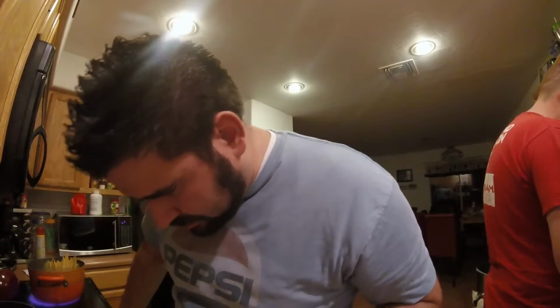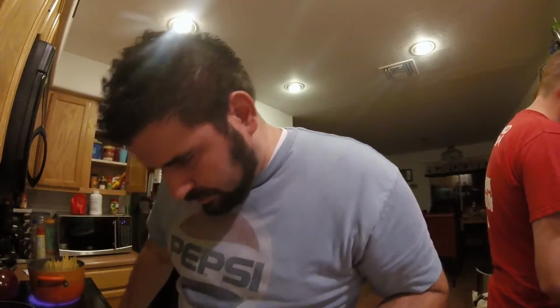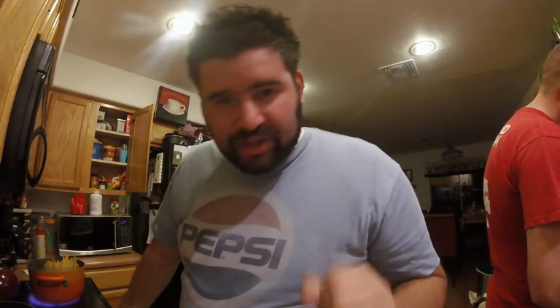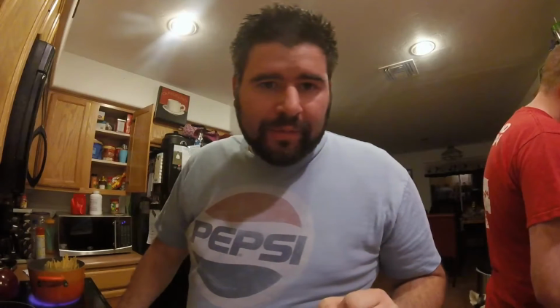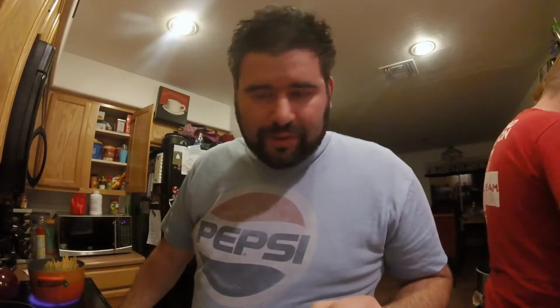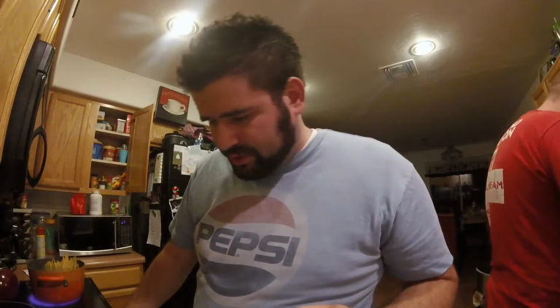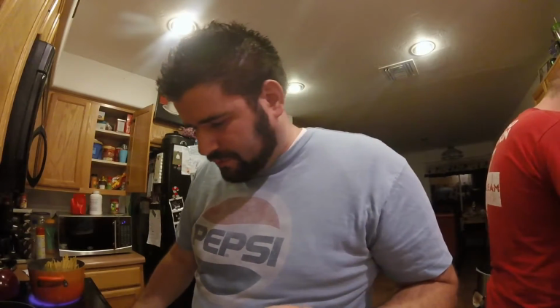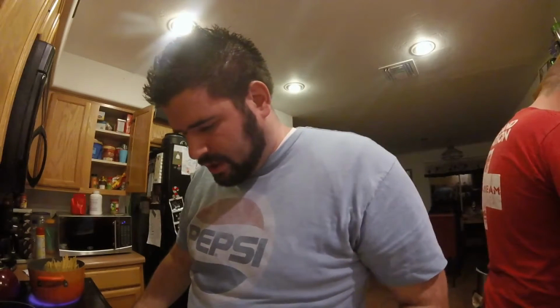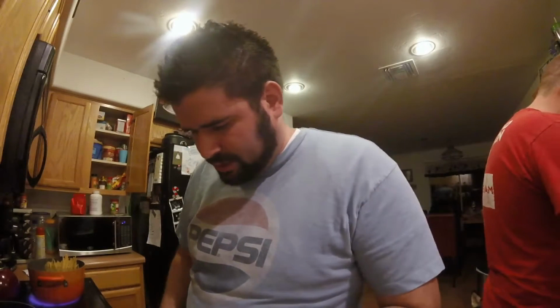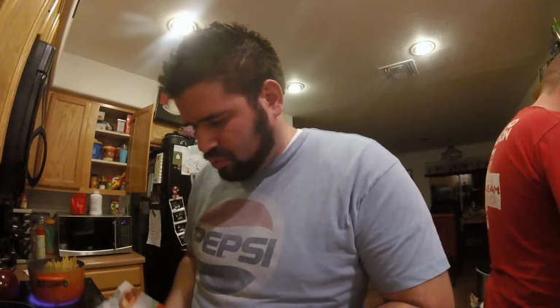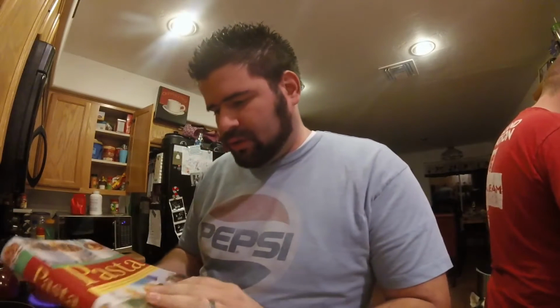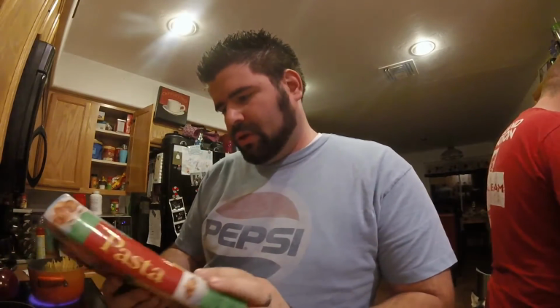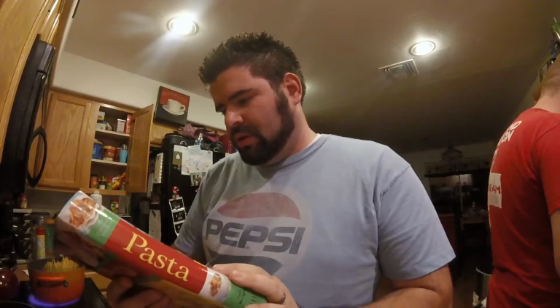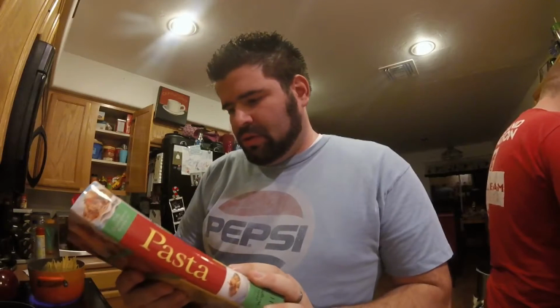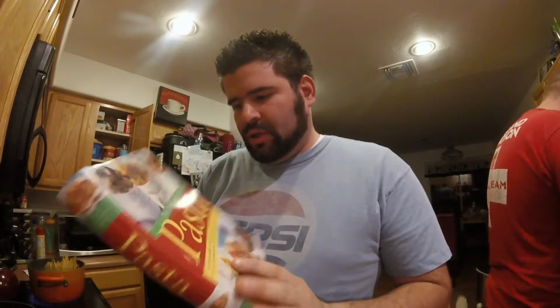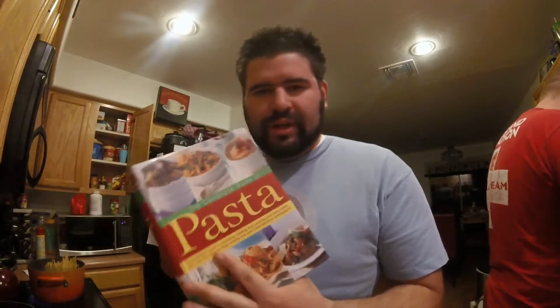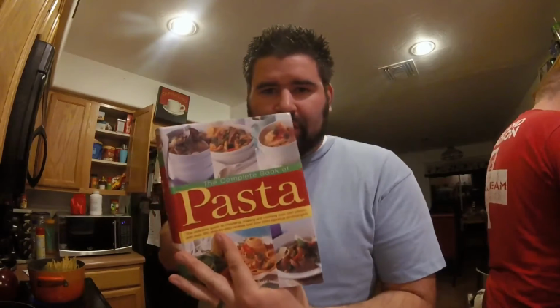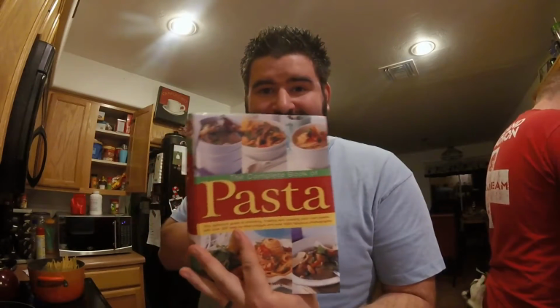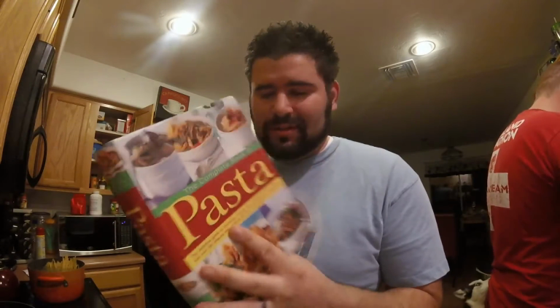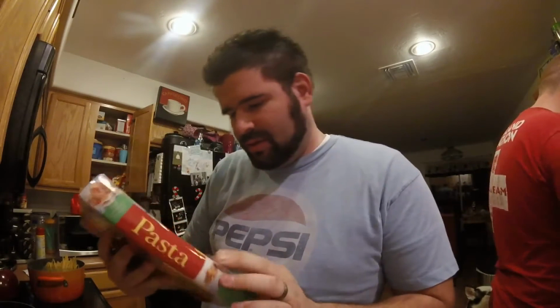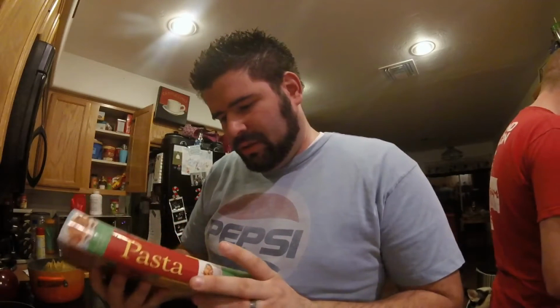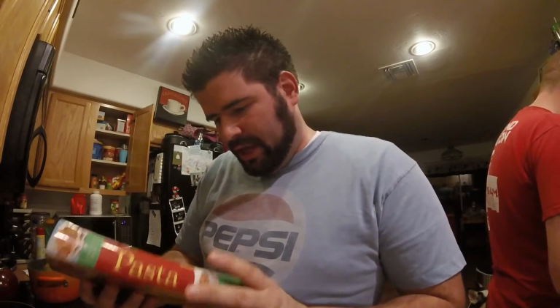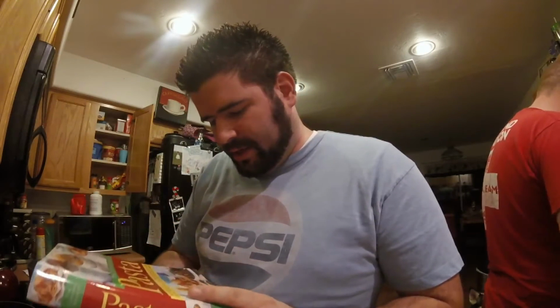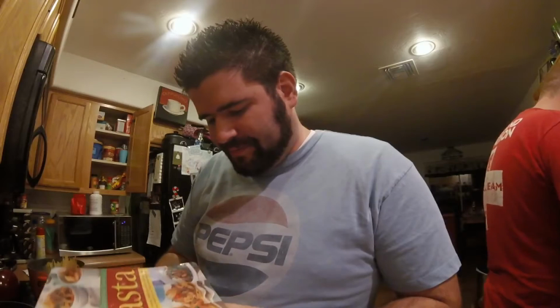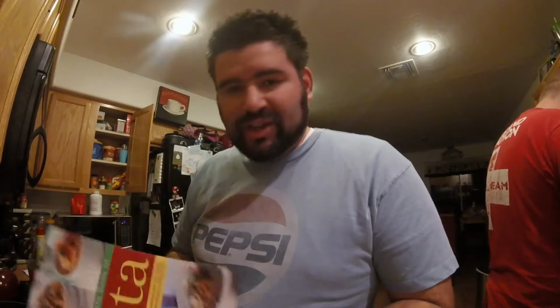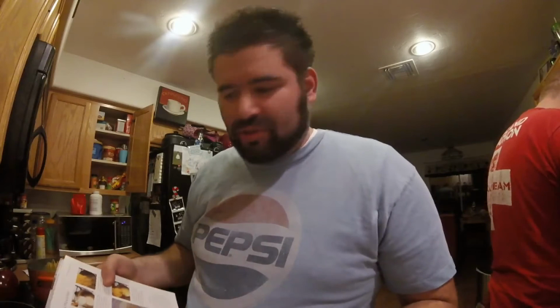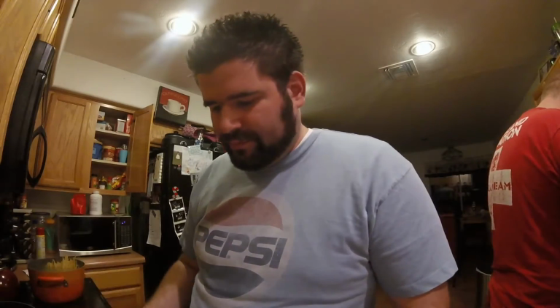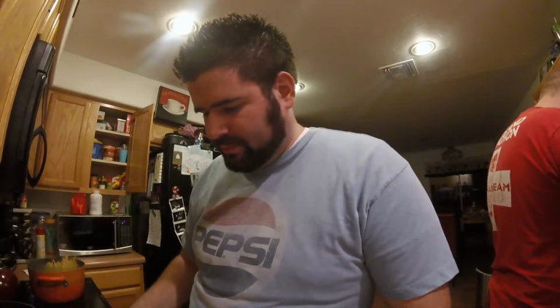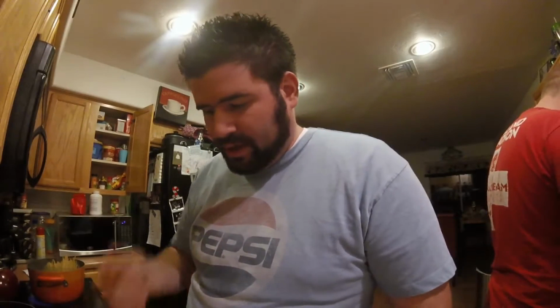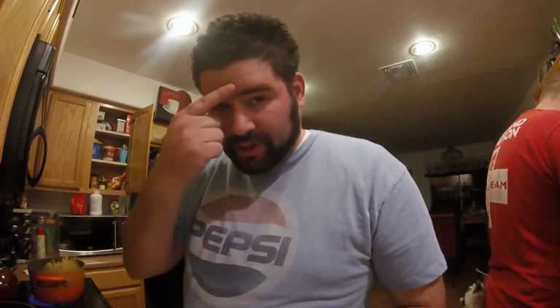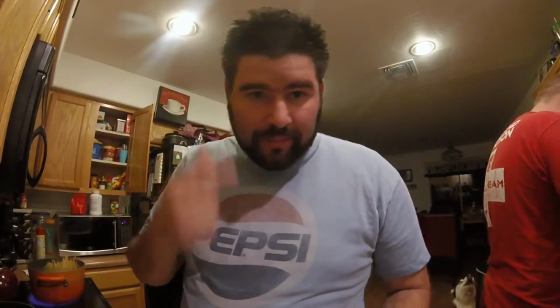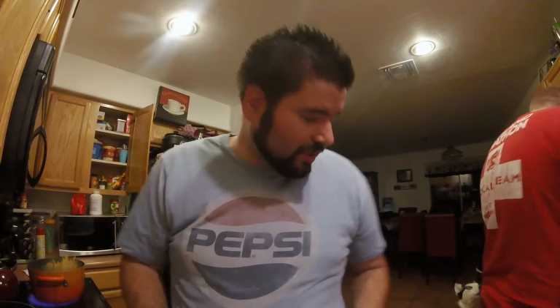I've been experimenting with this recipe for a while. It's out of this really awesome book, the complete book of pasta. It's pretty sweet, I haven't really experimented with it much.